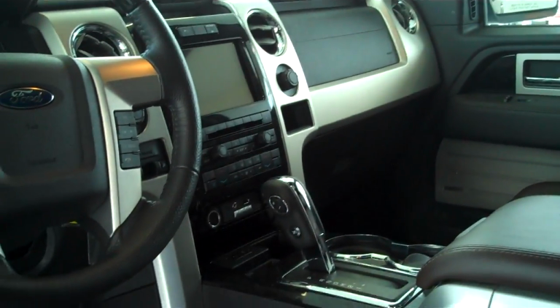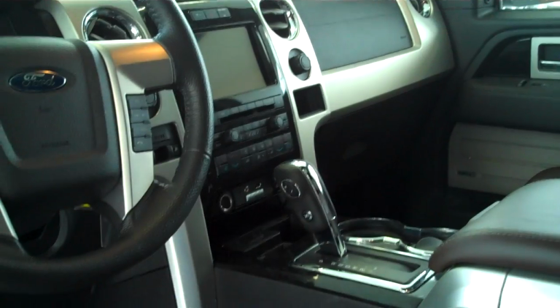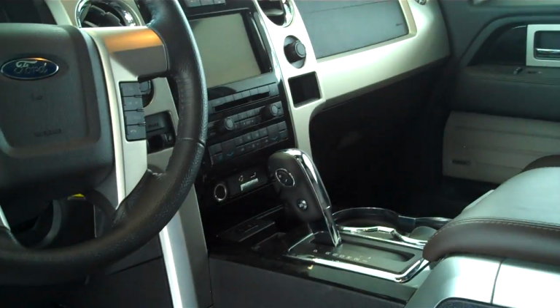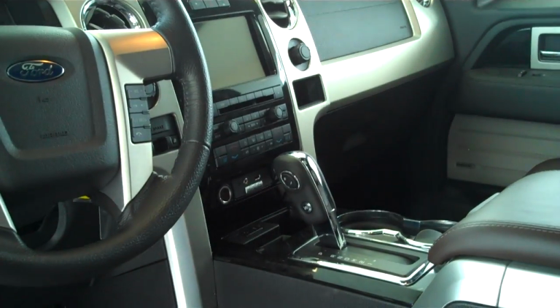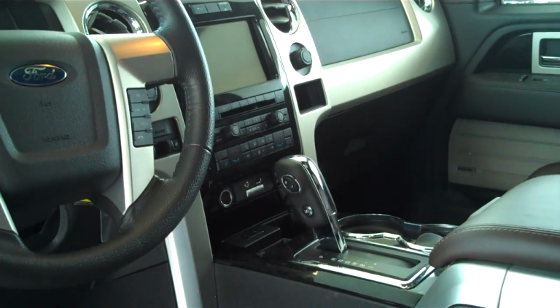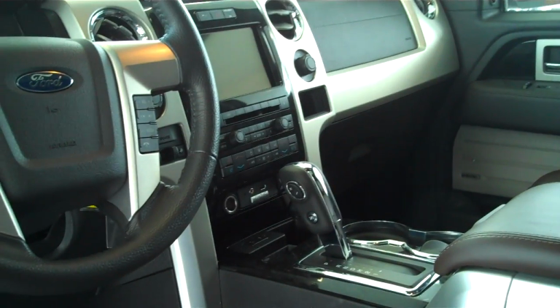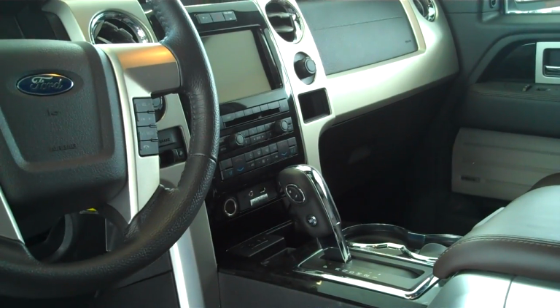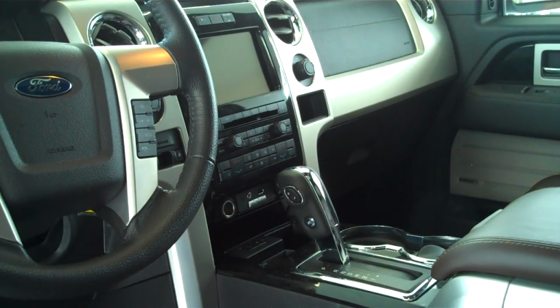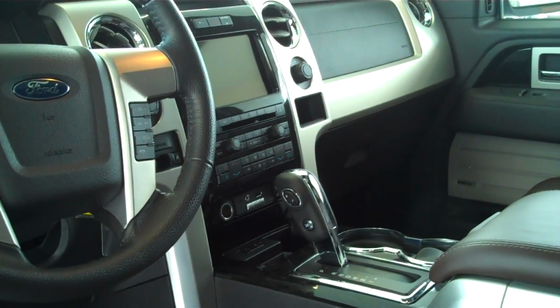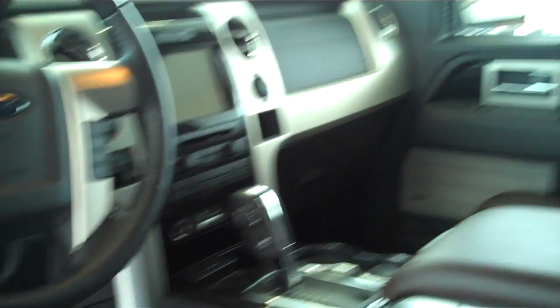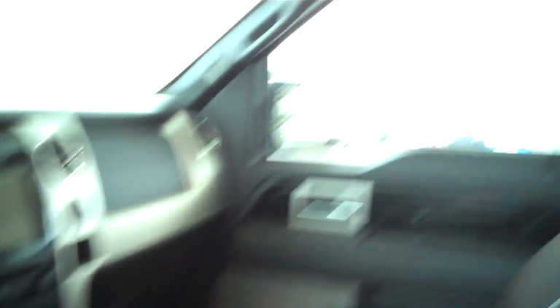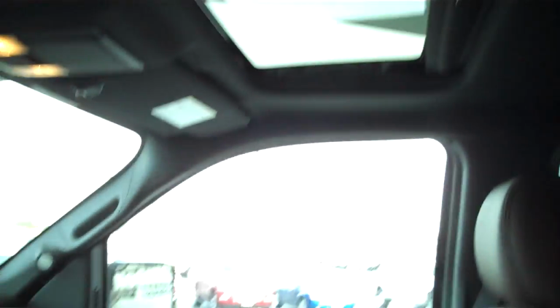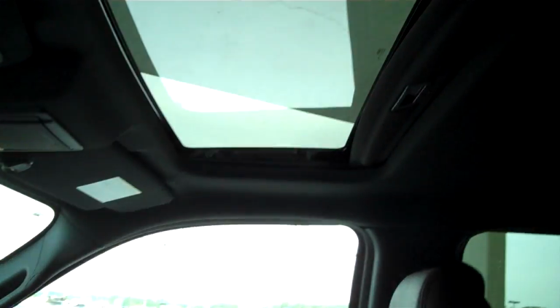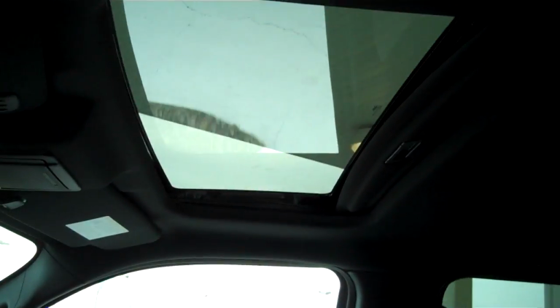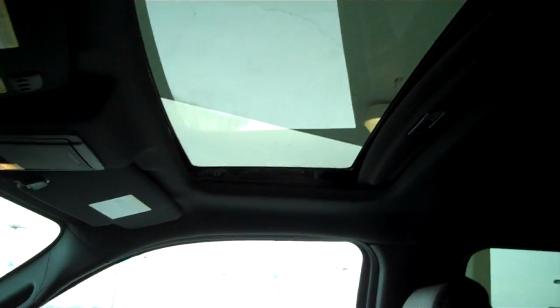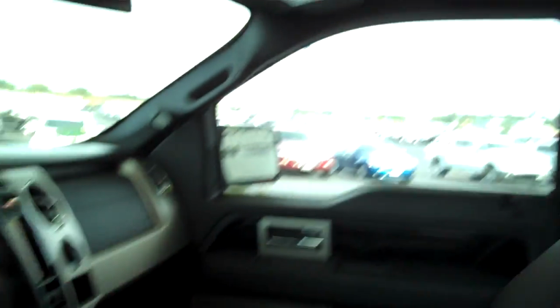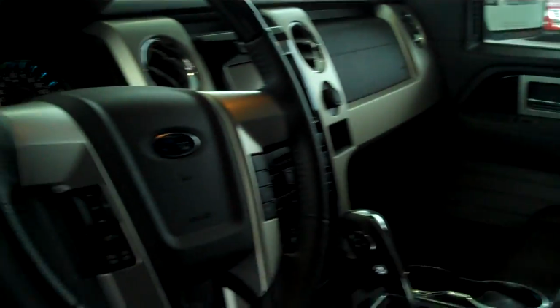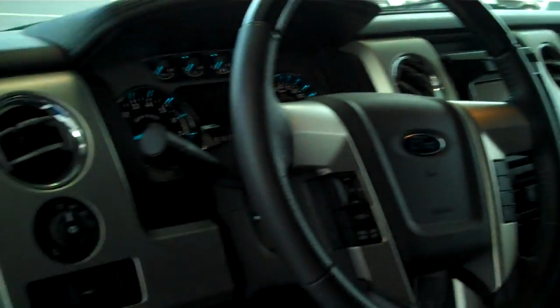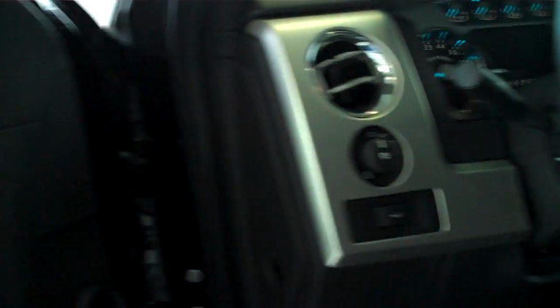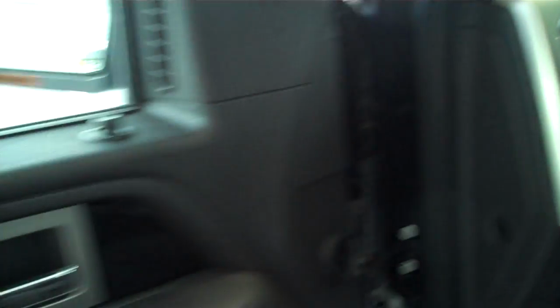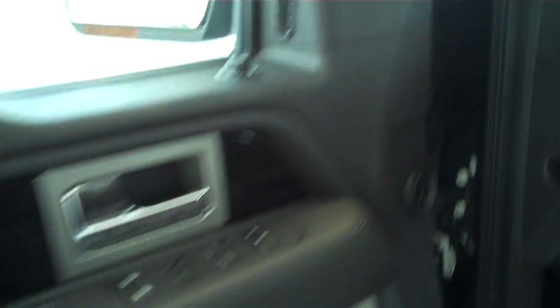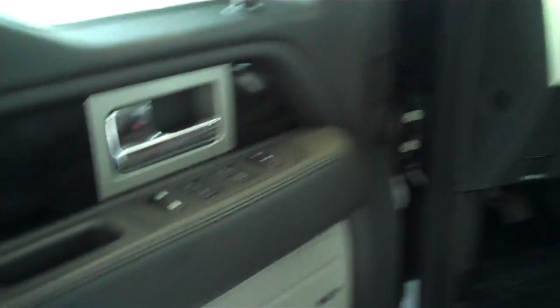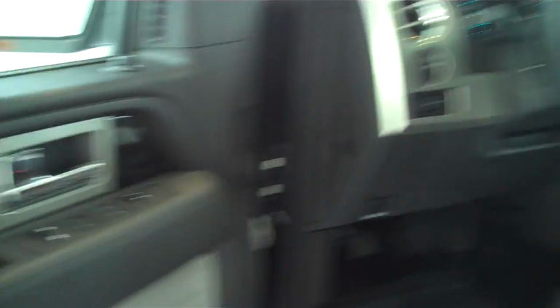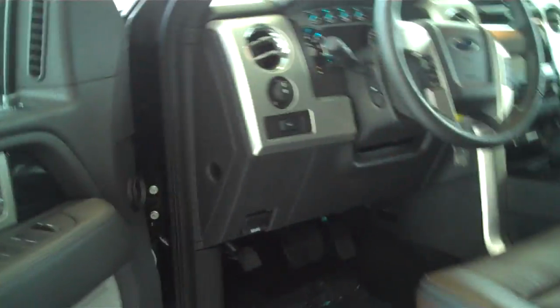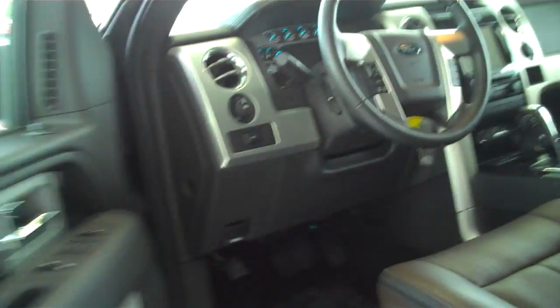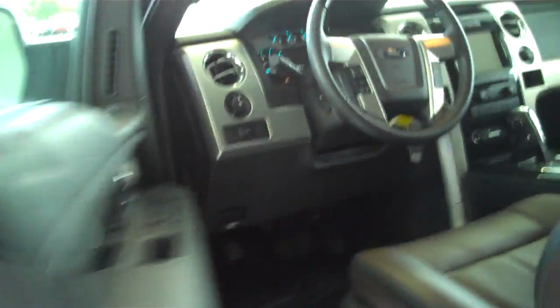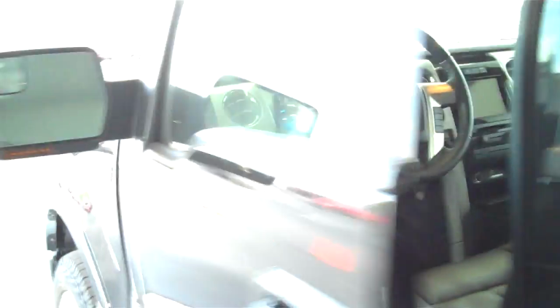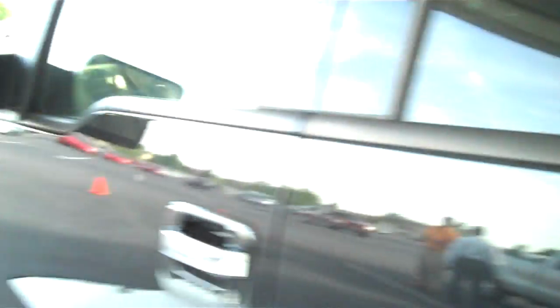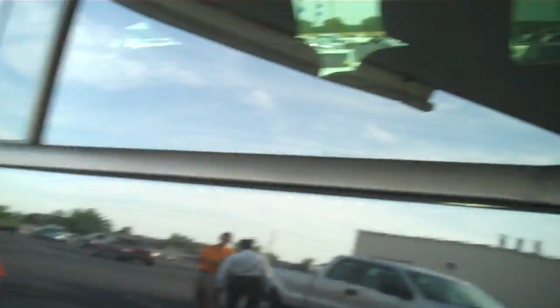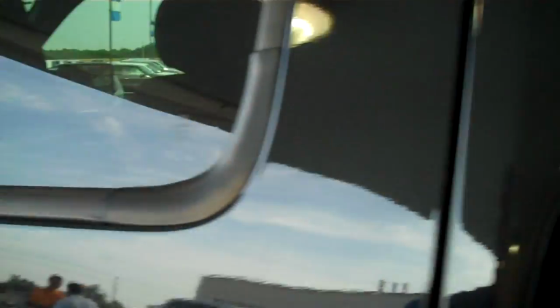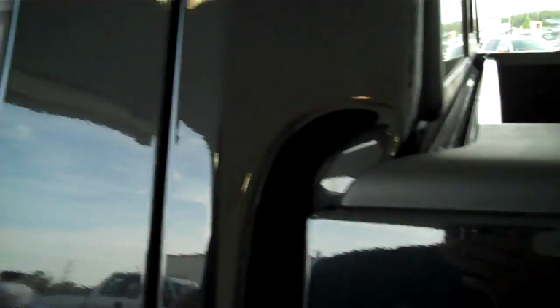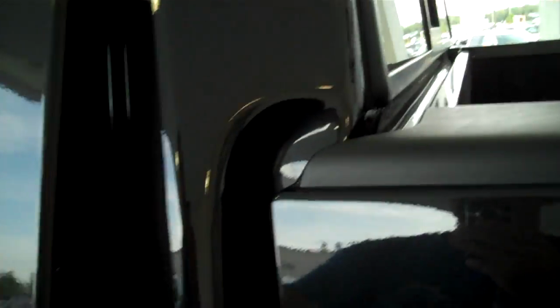It does have the Sync technology for all of your wireless Bluetooth features. It does have a sunroof, power windows, power locks. Of course, being Platinum, it is fully loaded.